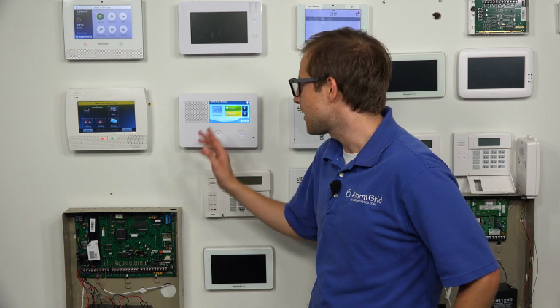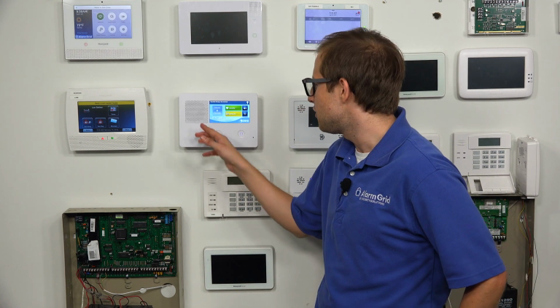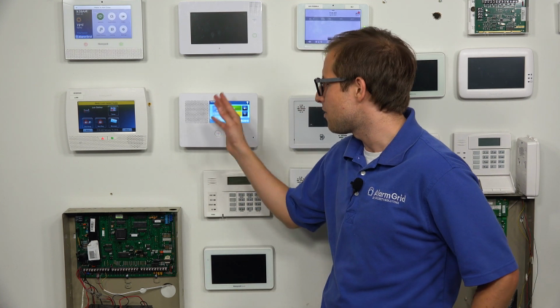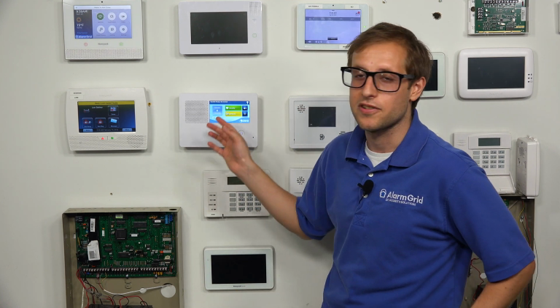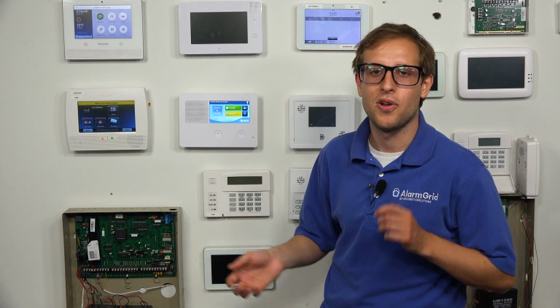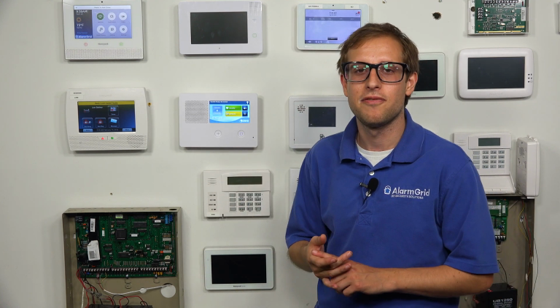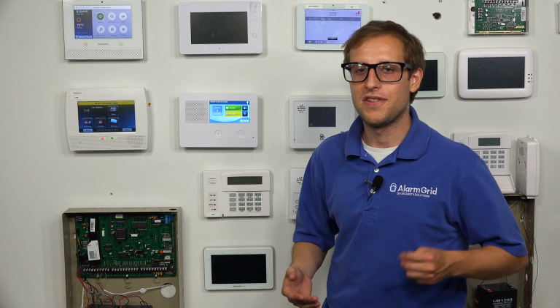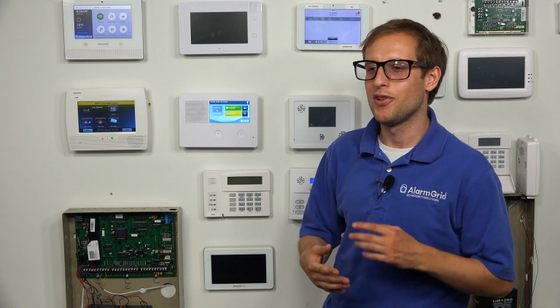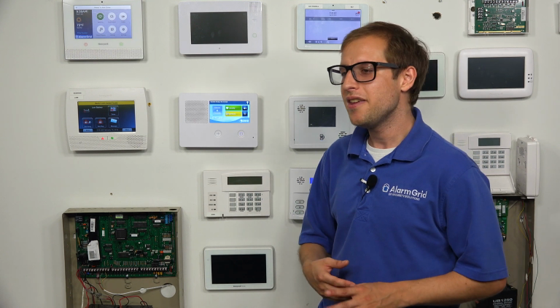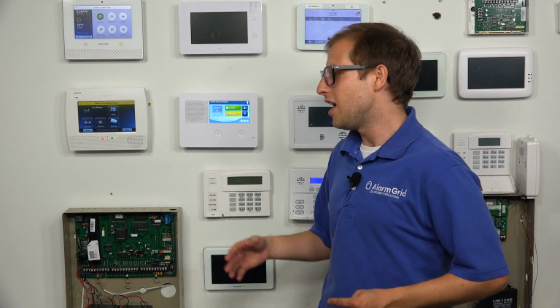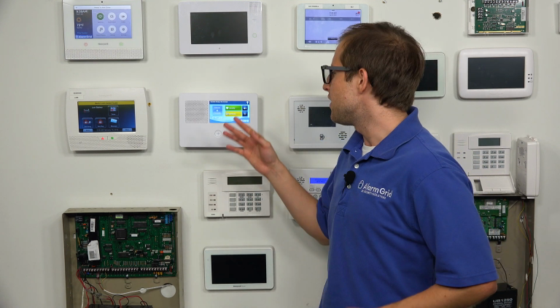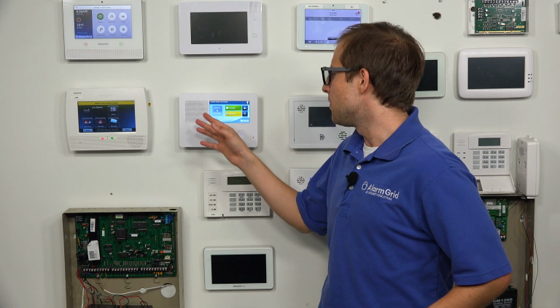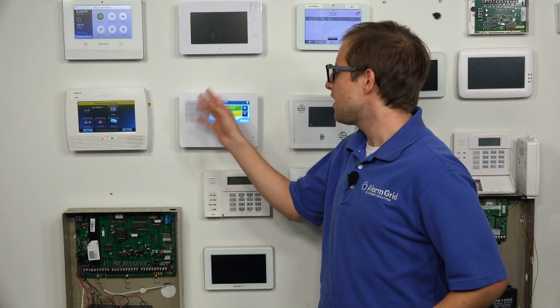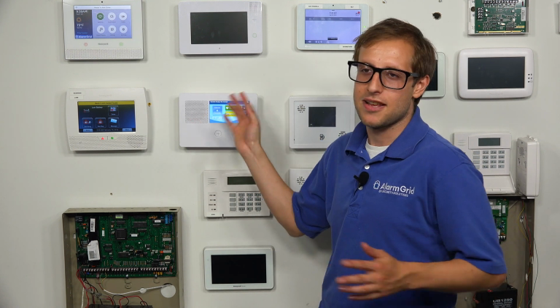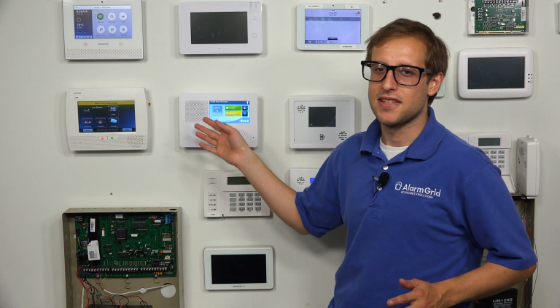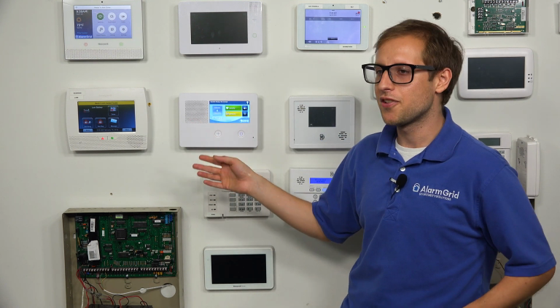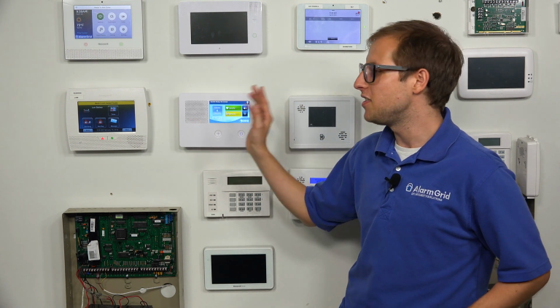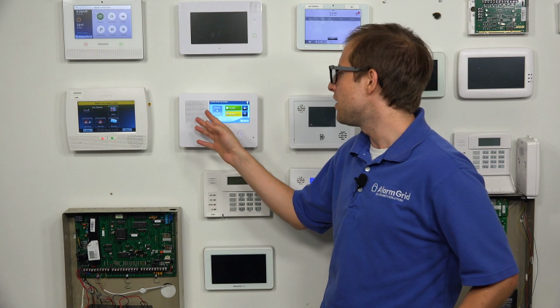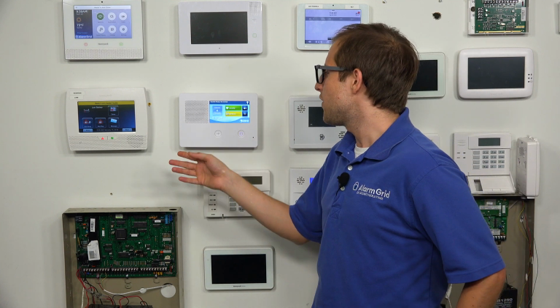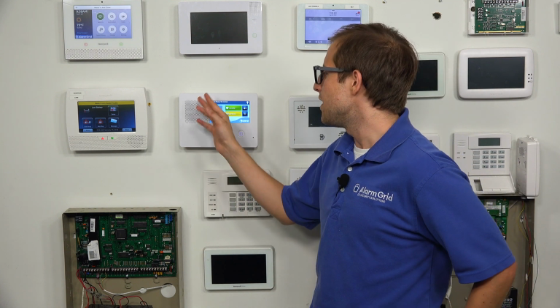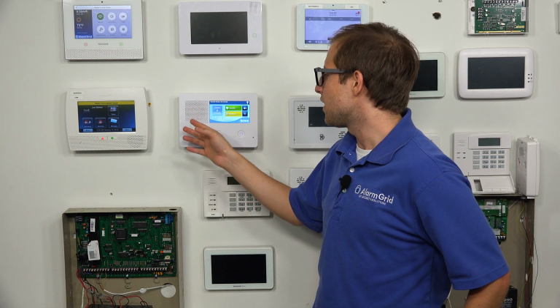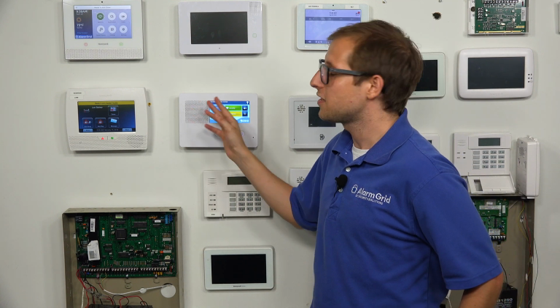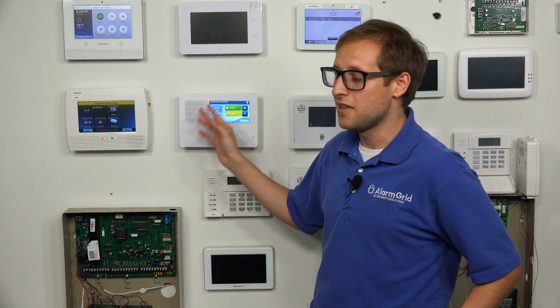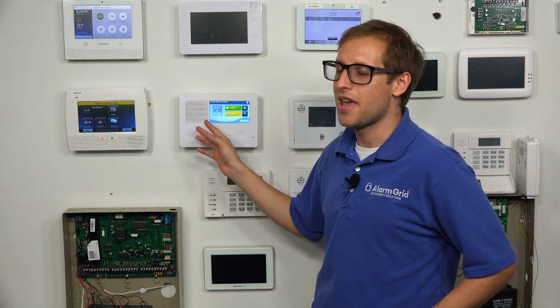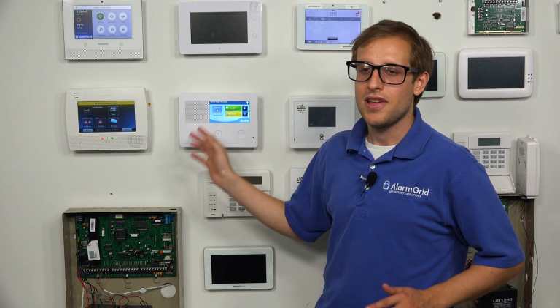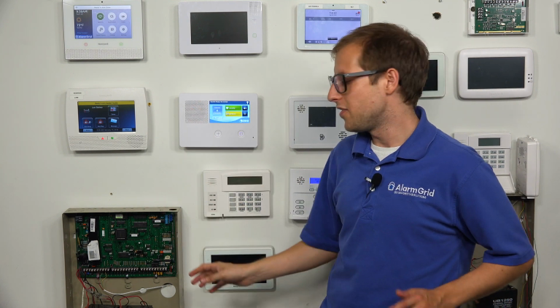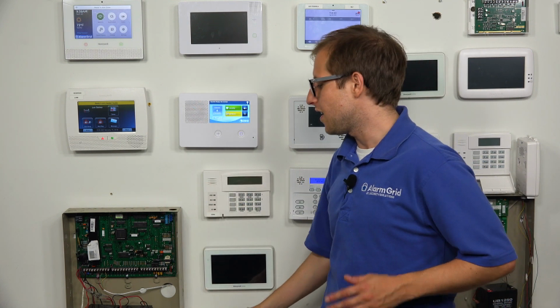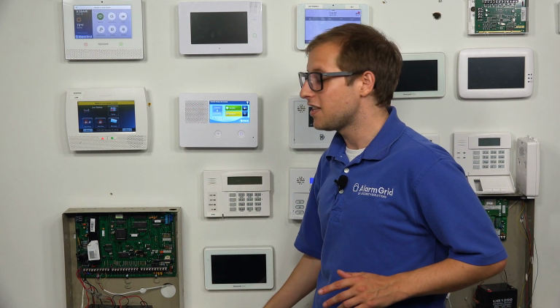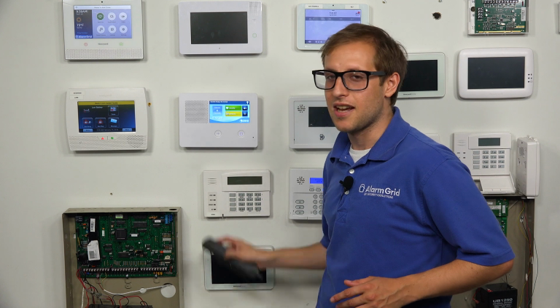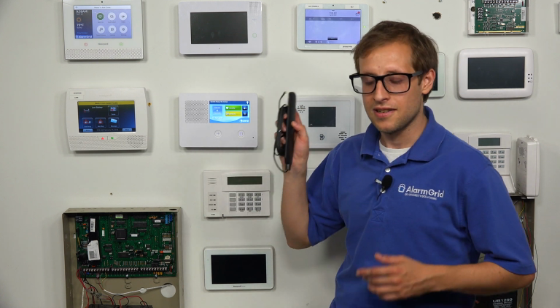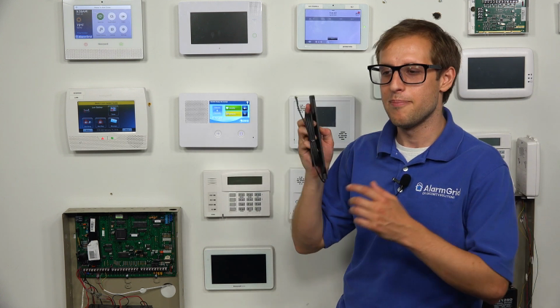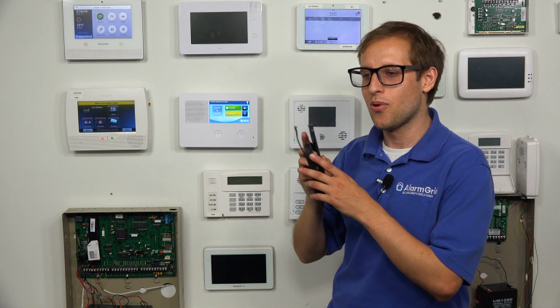There are actually two antenna ports. There's one called div and one called main. The antennas go to separate places. You're going to keep the div one tucked inside the panel, and then you're going to take this one and connect it to the main port.